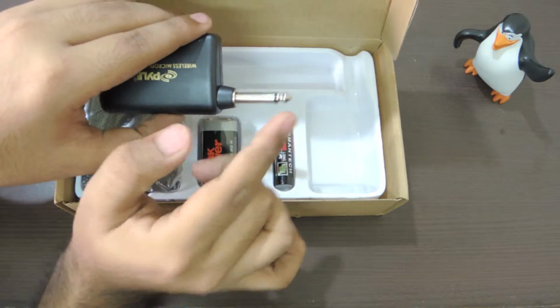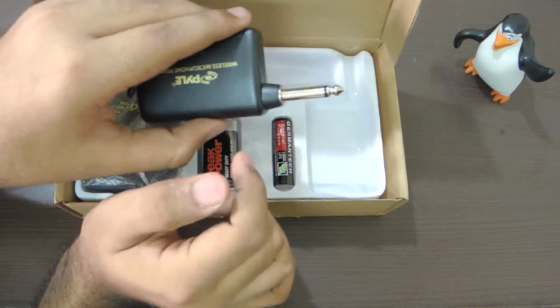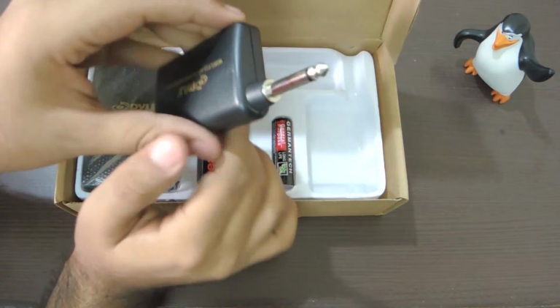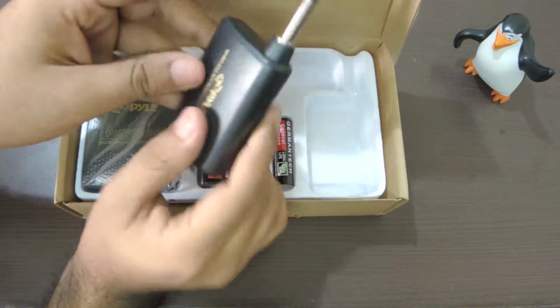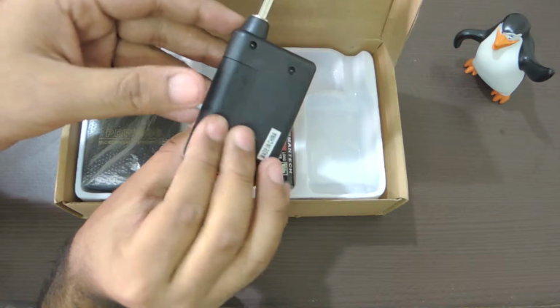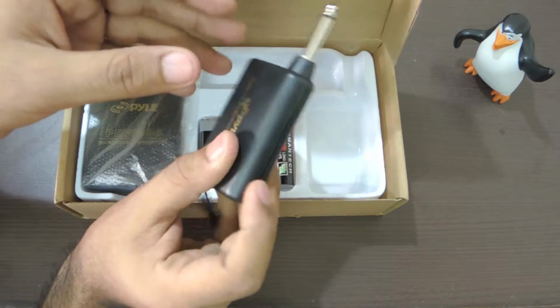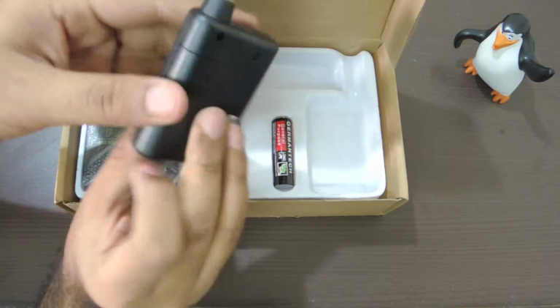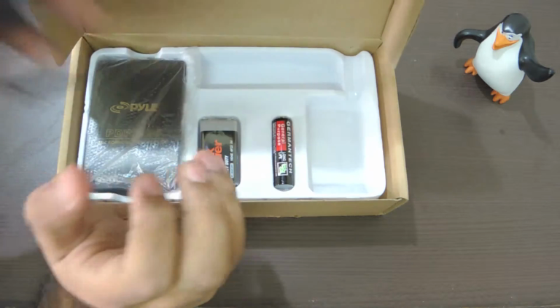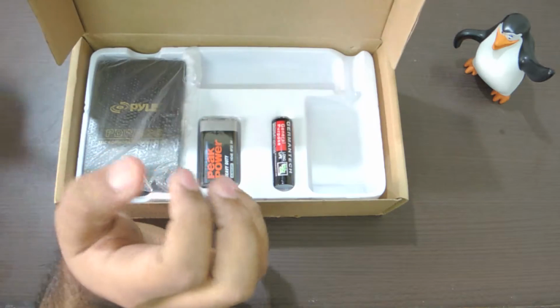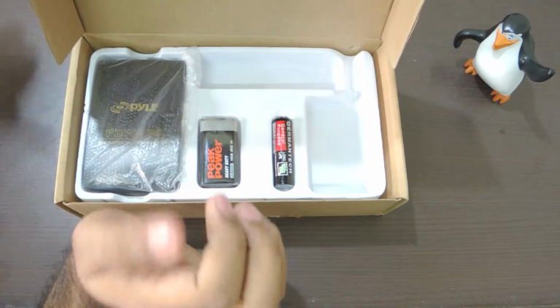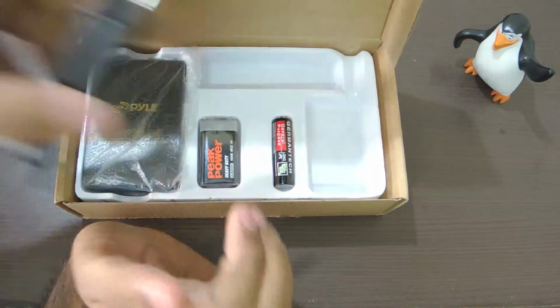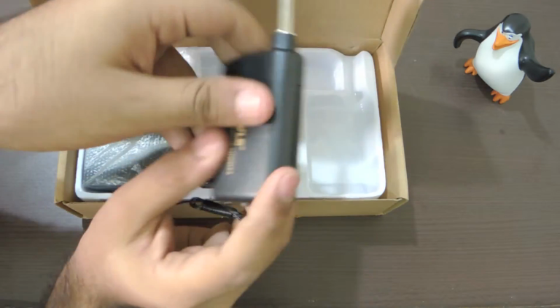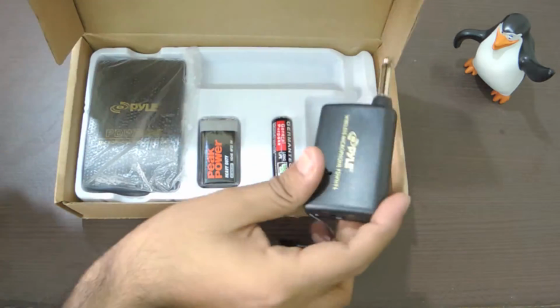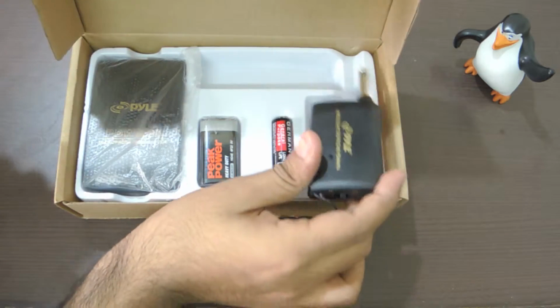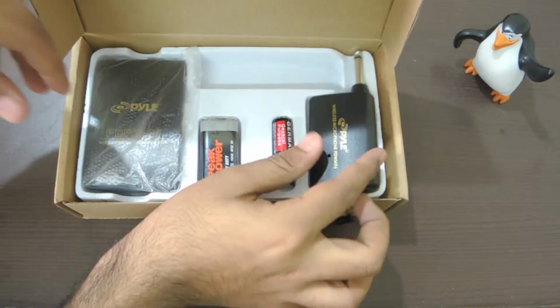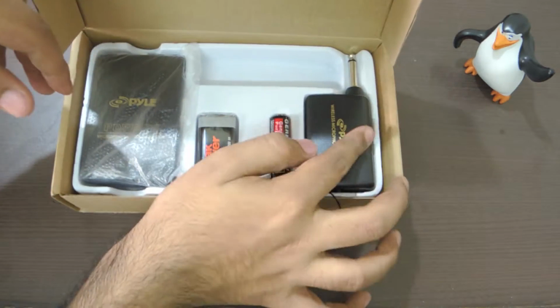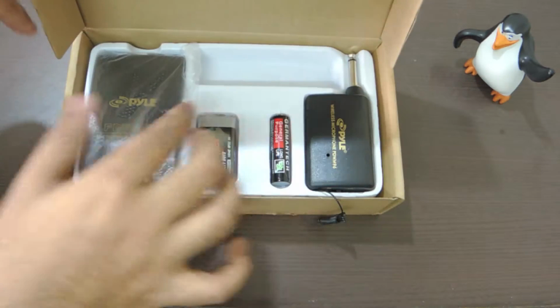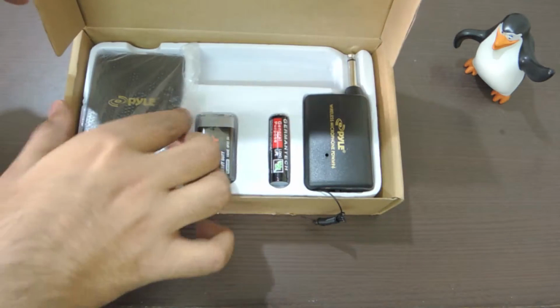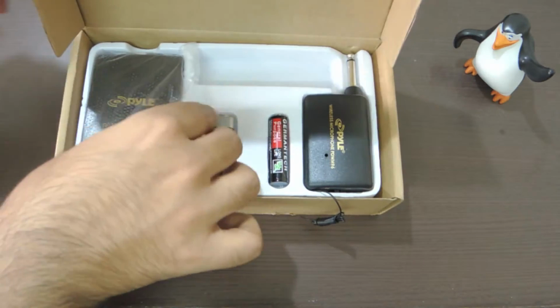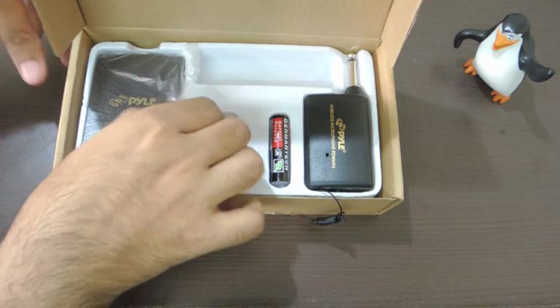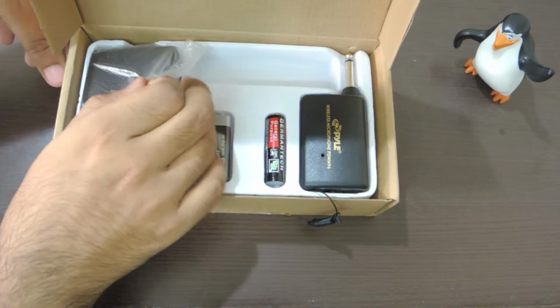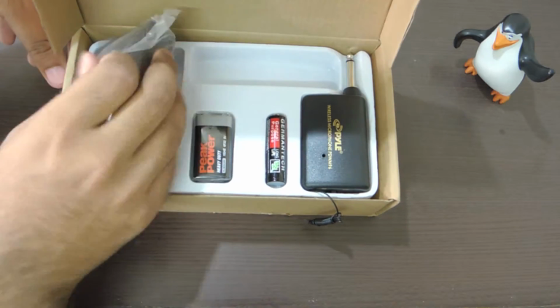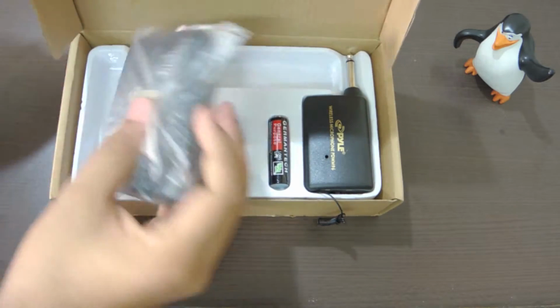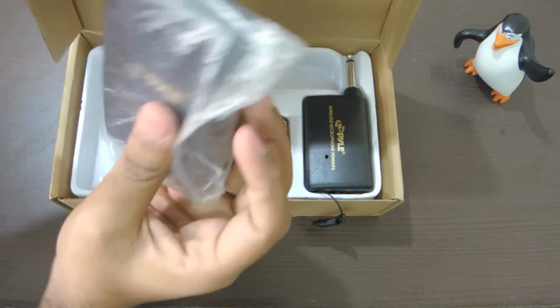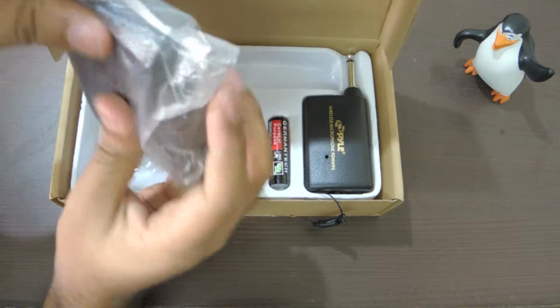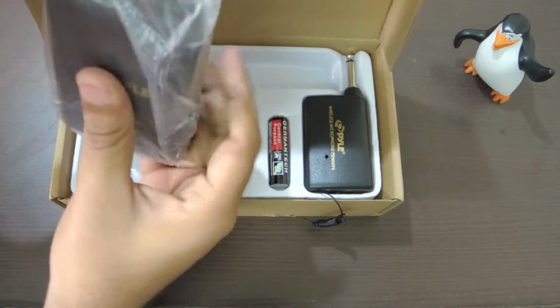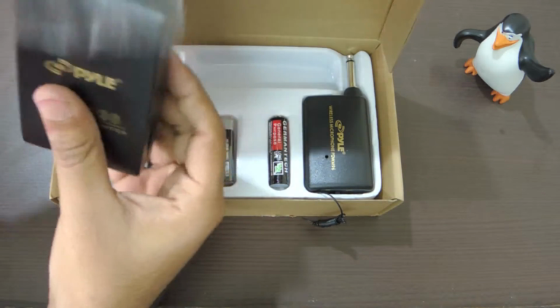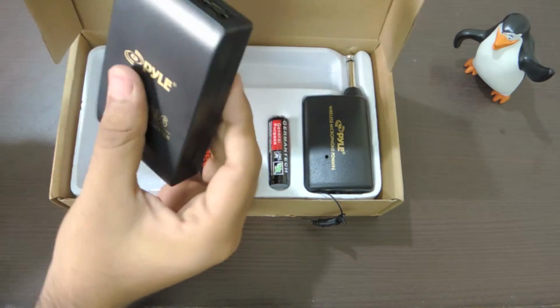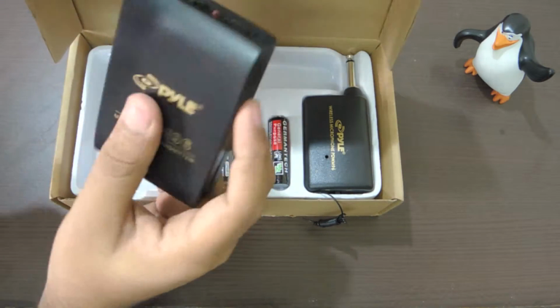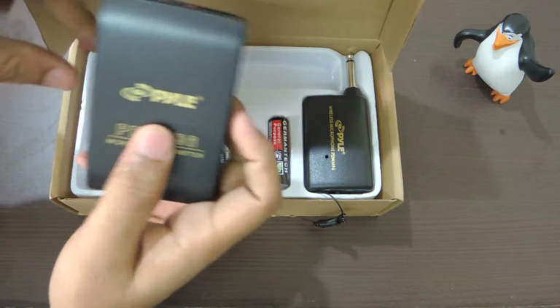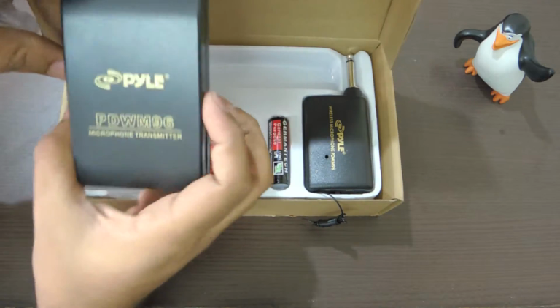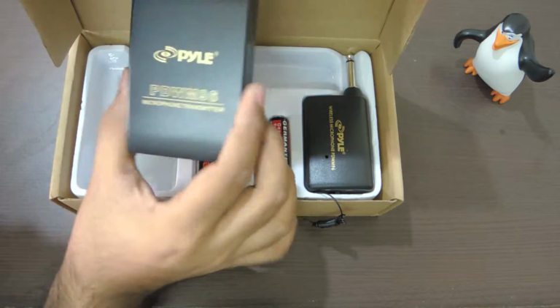I don't complain given the price. I ordered it at $30 in India because I had to import it, but if you're living outside of India you can probably get it for $15 on Amazon.com. And this is the transmitter.